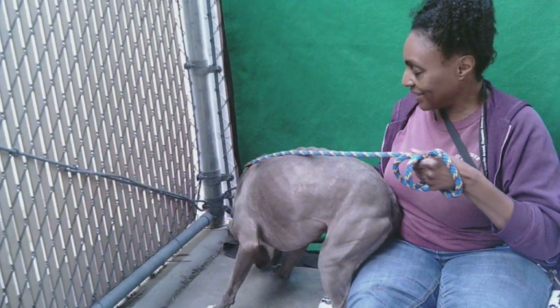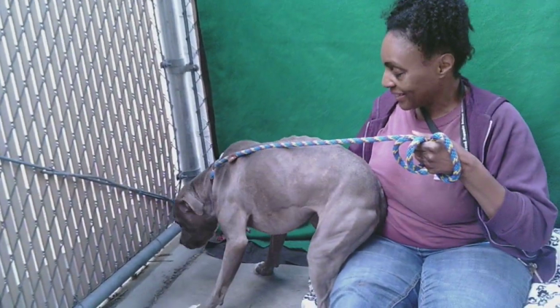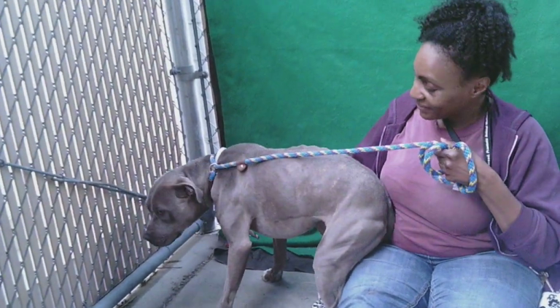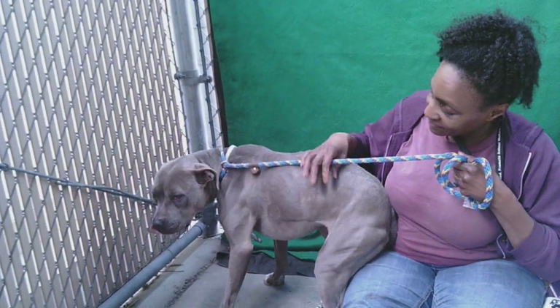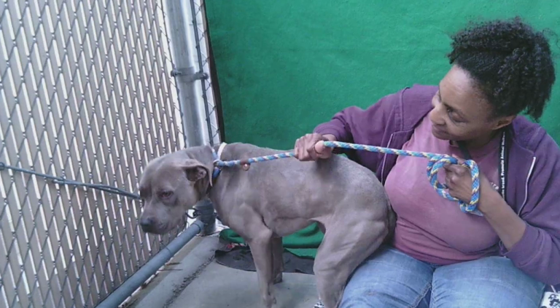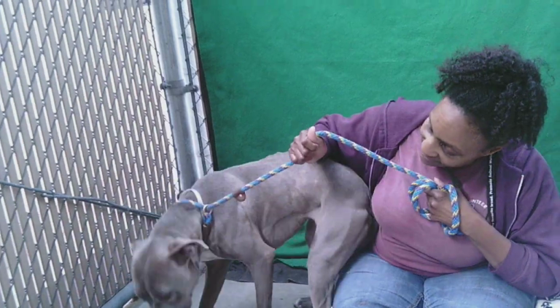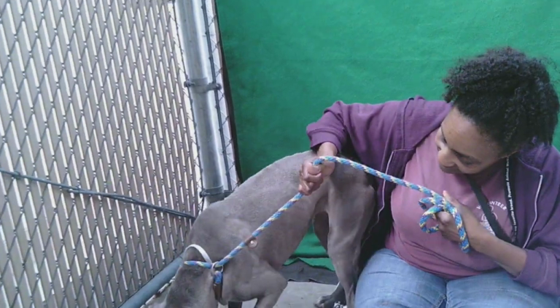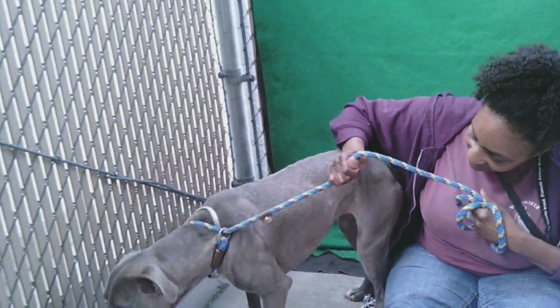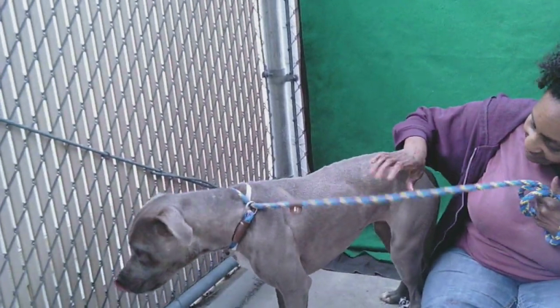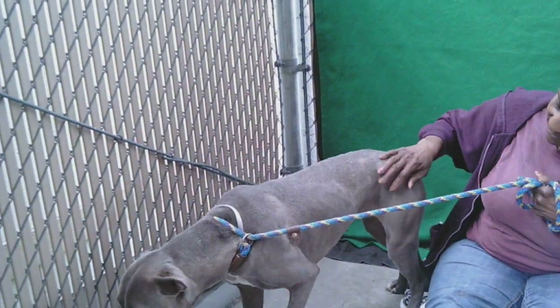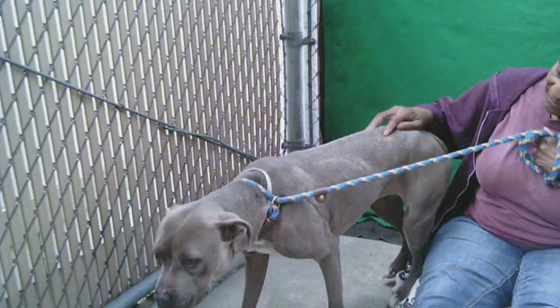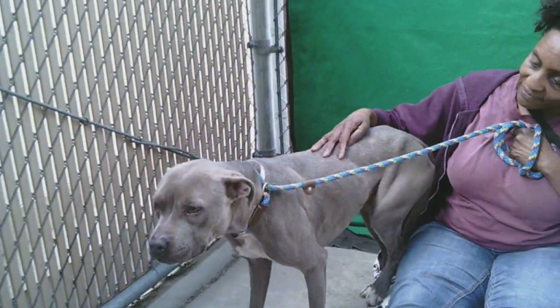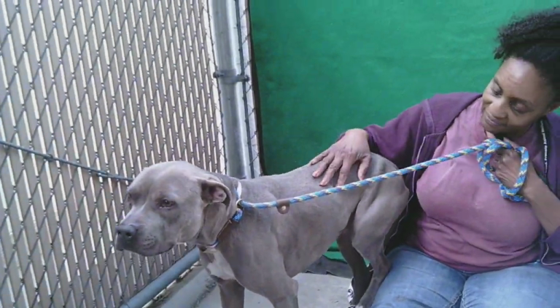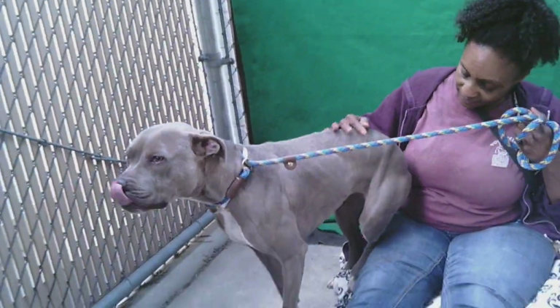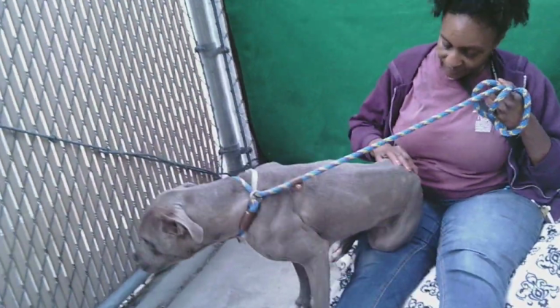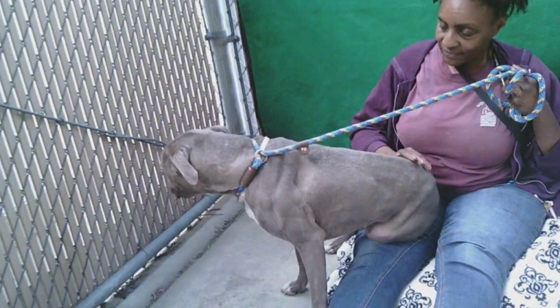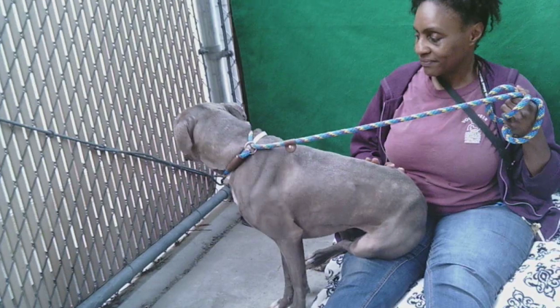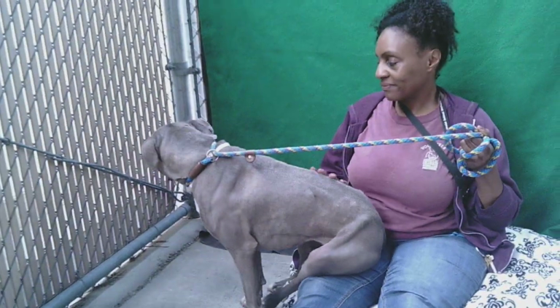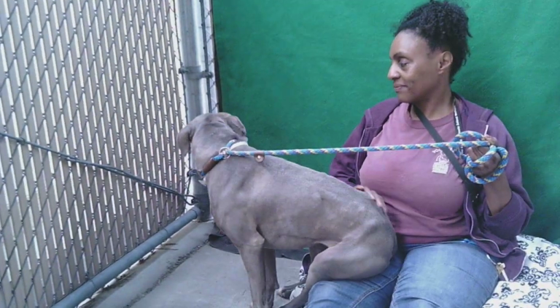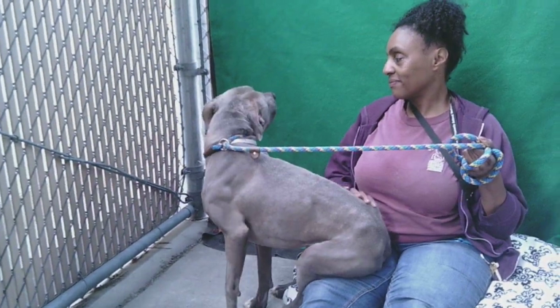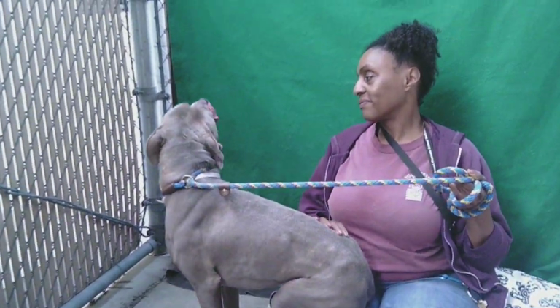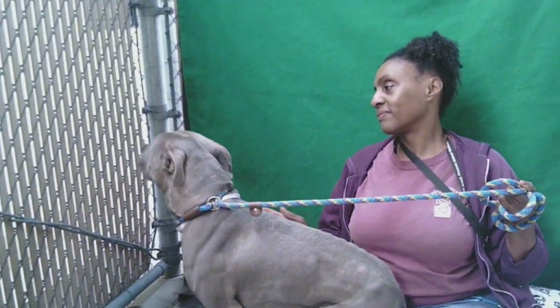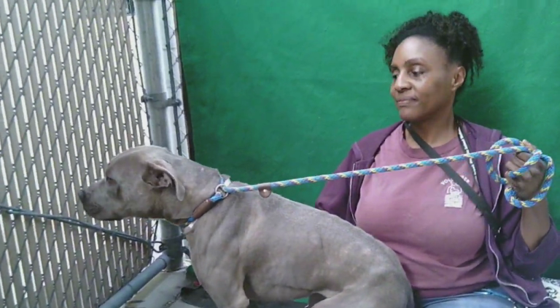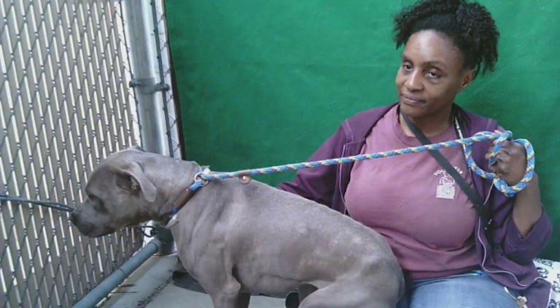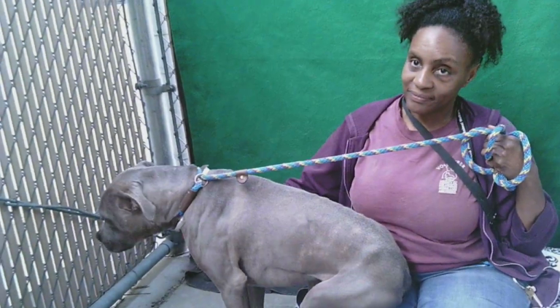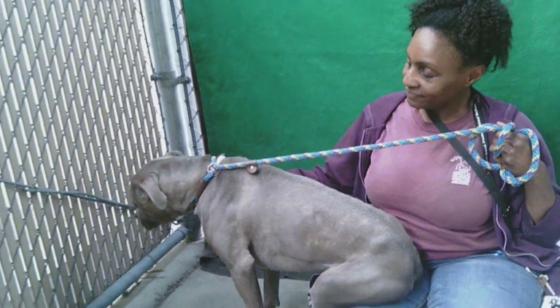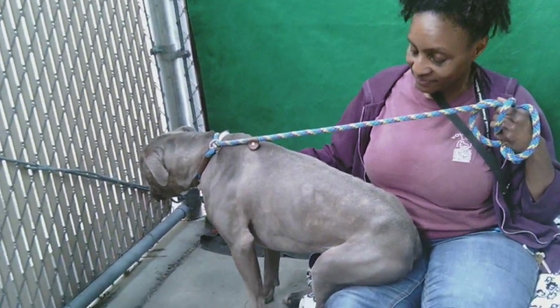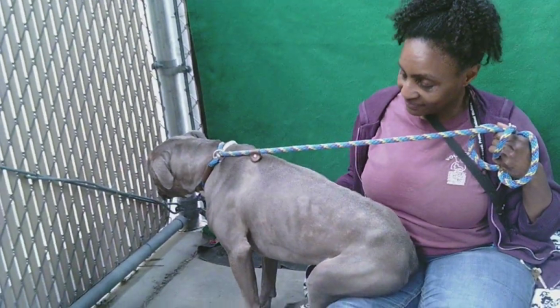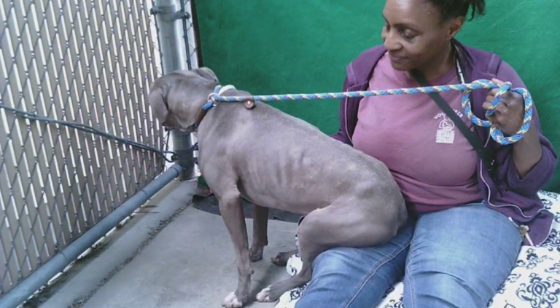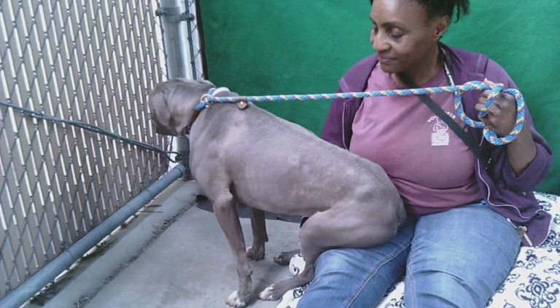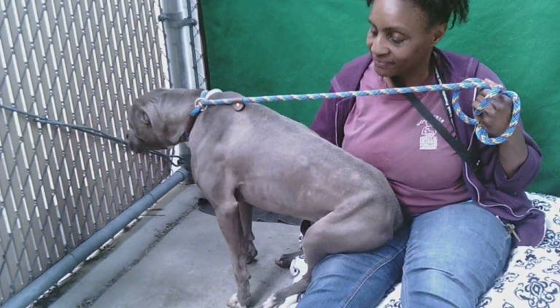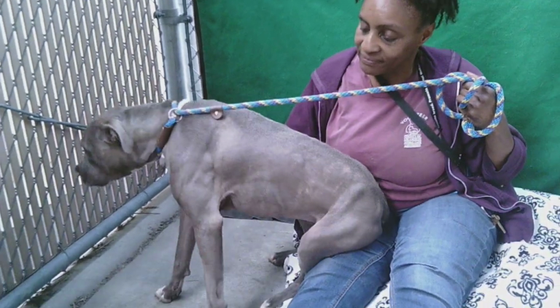She looks a little underweight — you can kind of see her ribs and her spine. But at this weight she looks almost like a pocket pit; she seems kind of small for a pit, but I think it's because she's so thin. She was surrendered with no reason given.